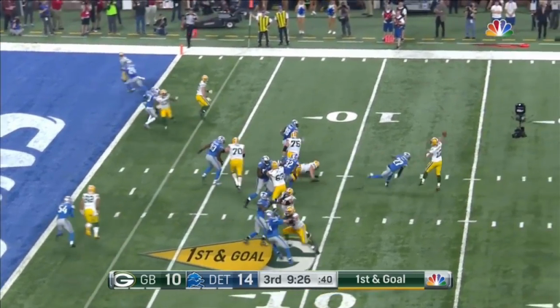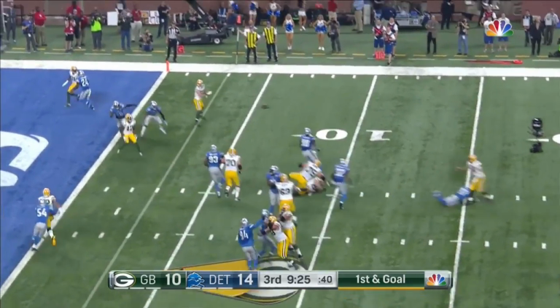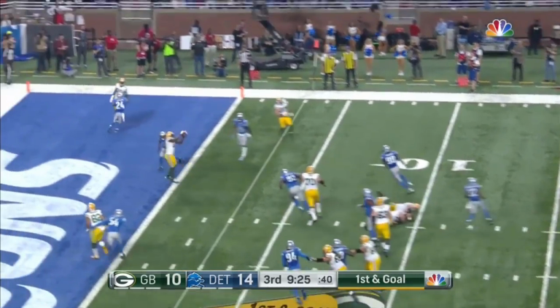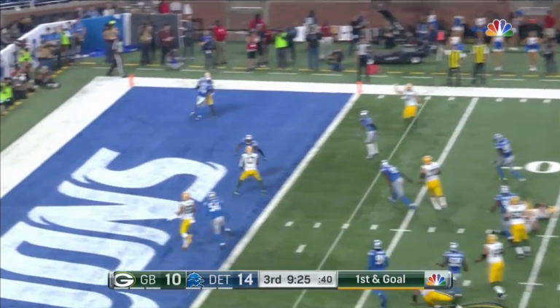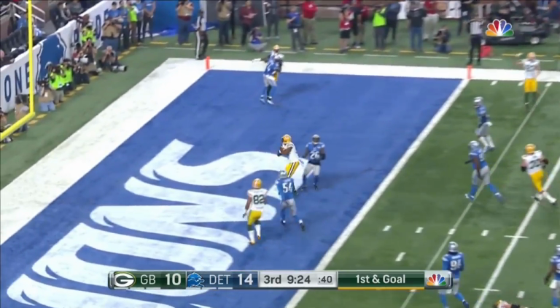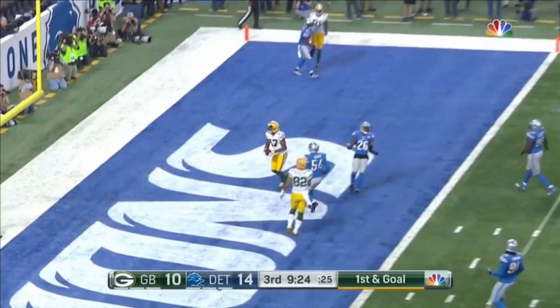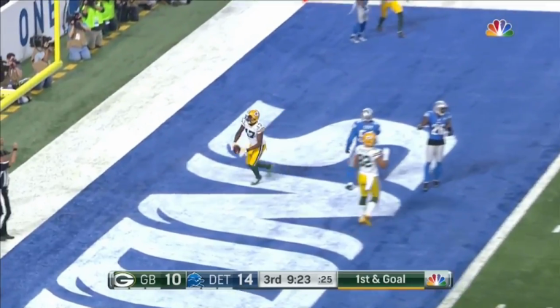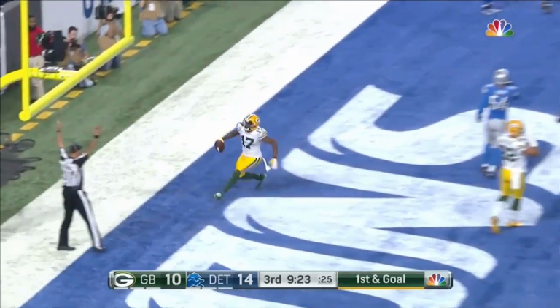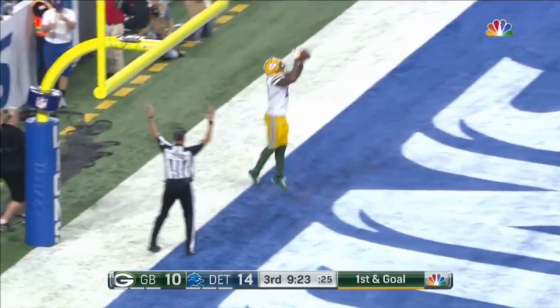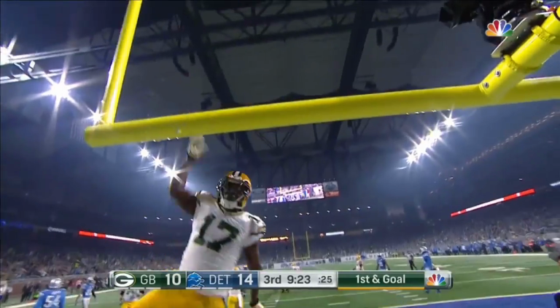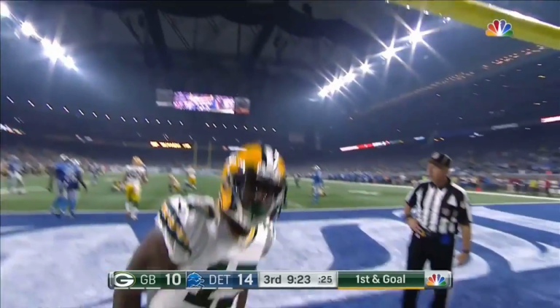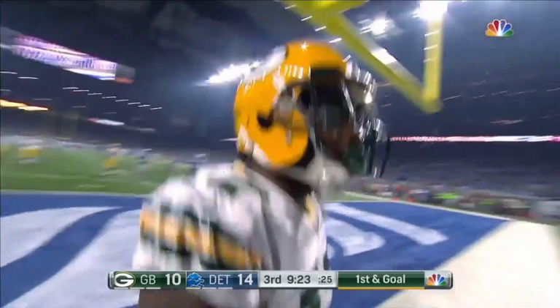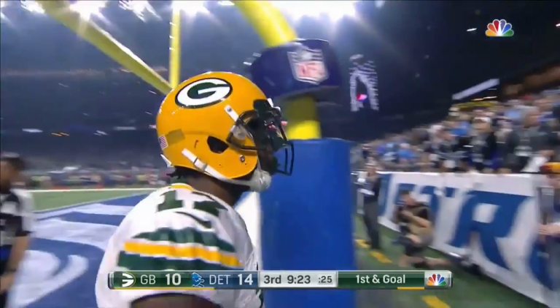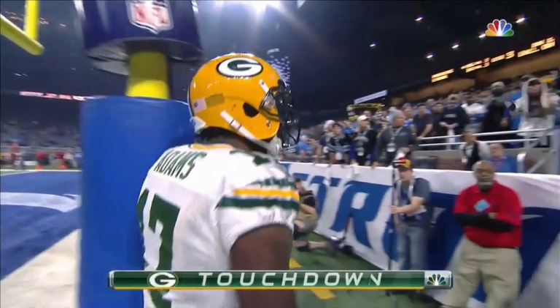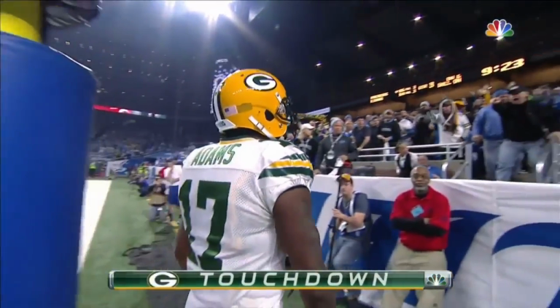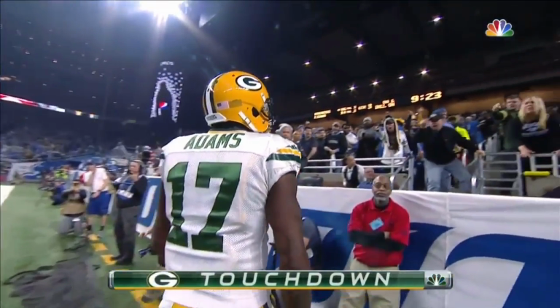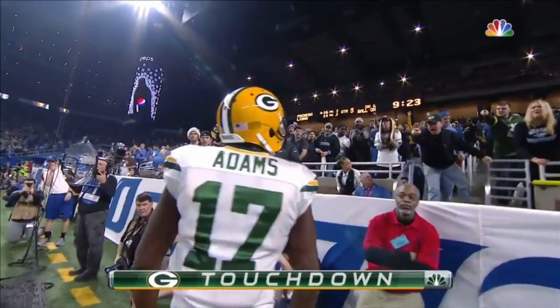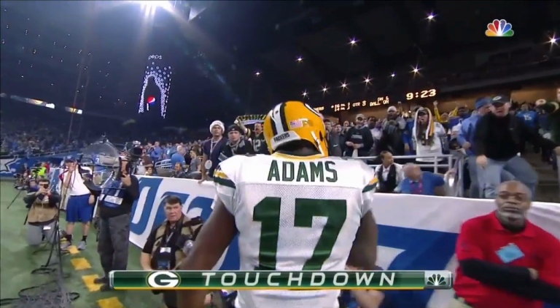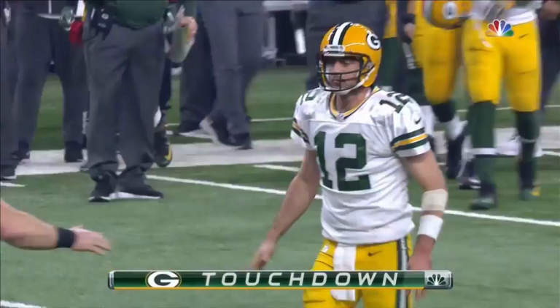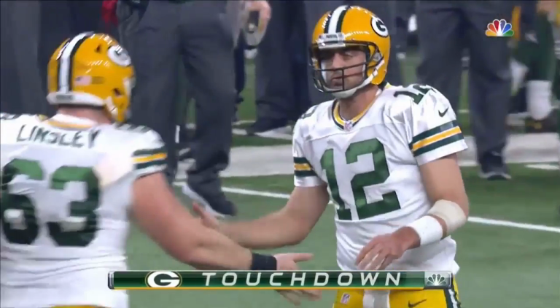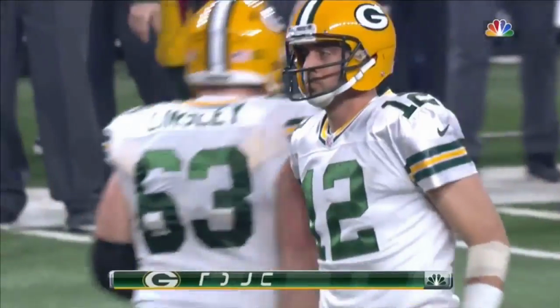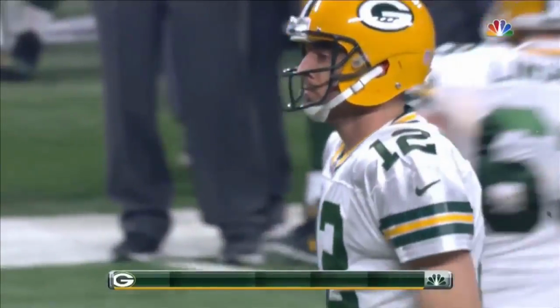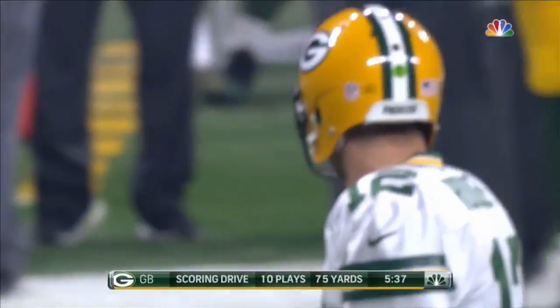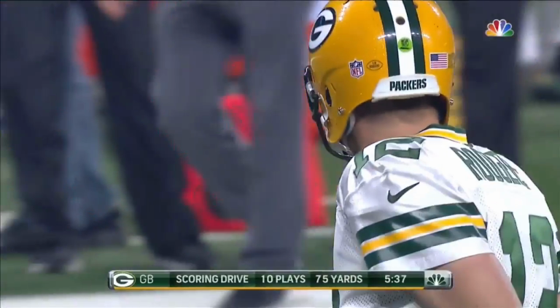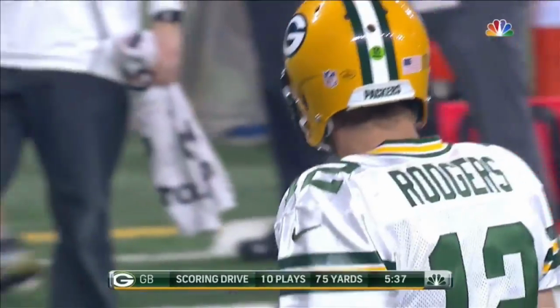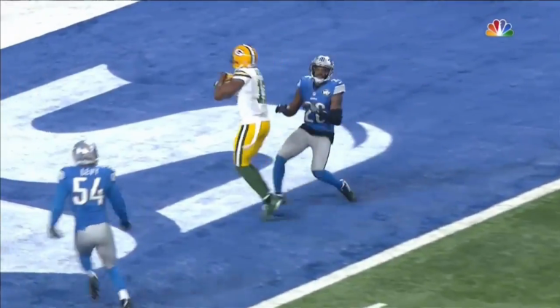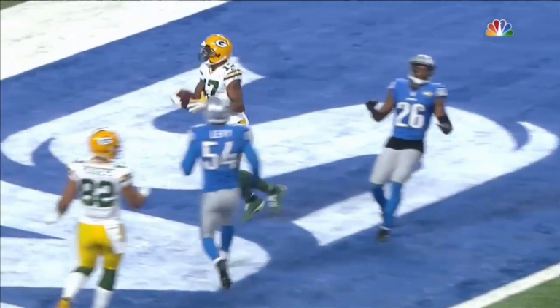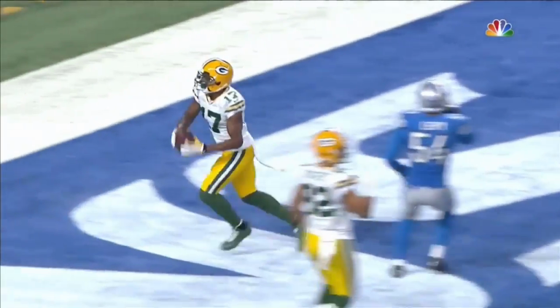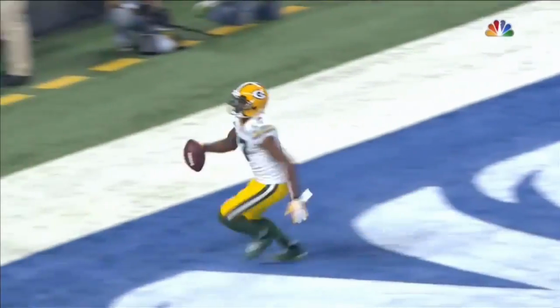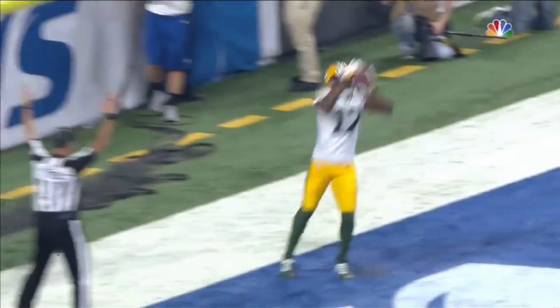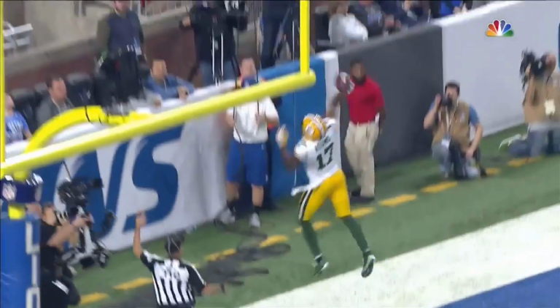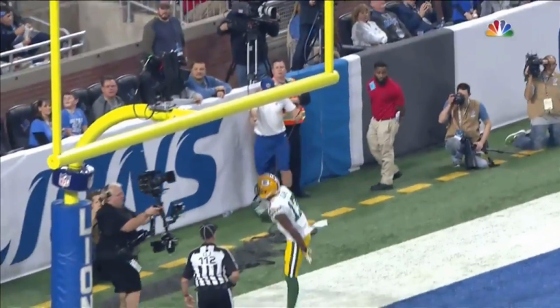He's going to roll right — fire — caught! Touchdown, Devante Adams. He'll get flagged for using the goalpost as a prop. And then it was Jordy Nelson running the underneath route.